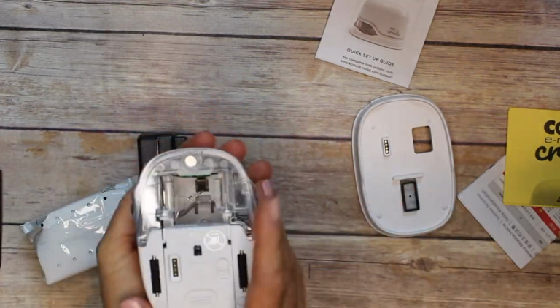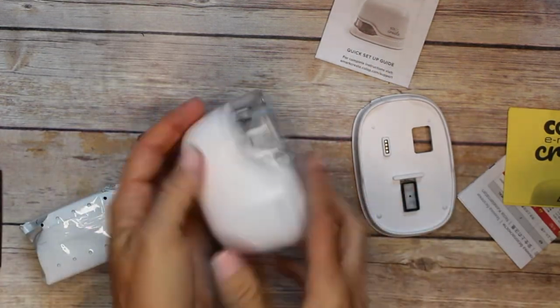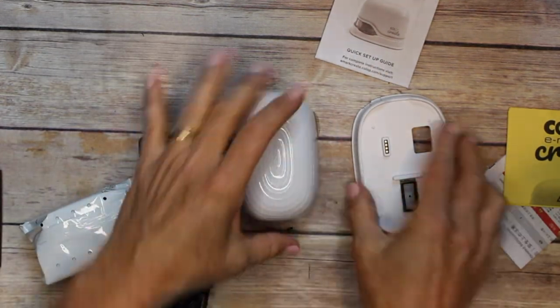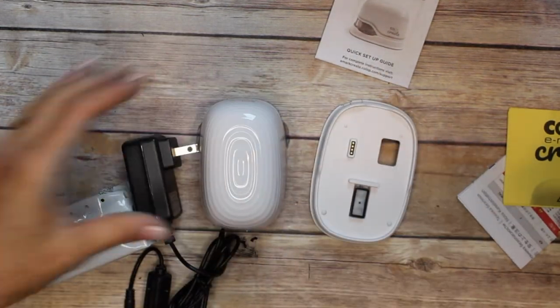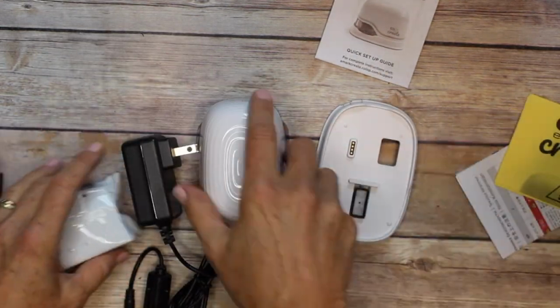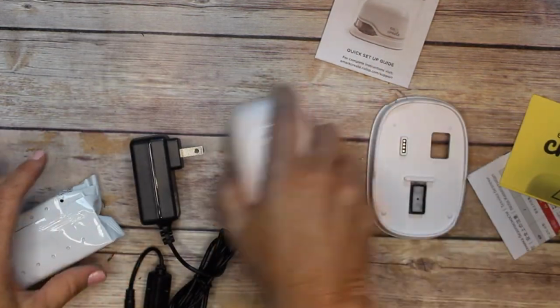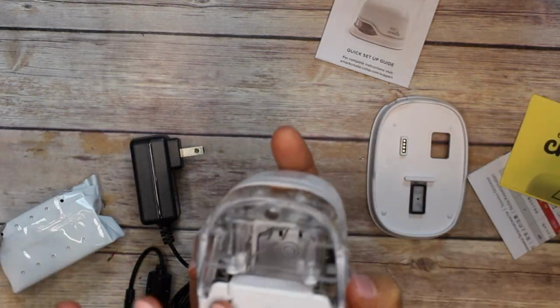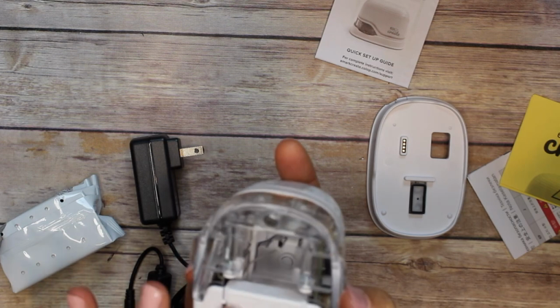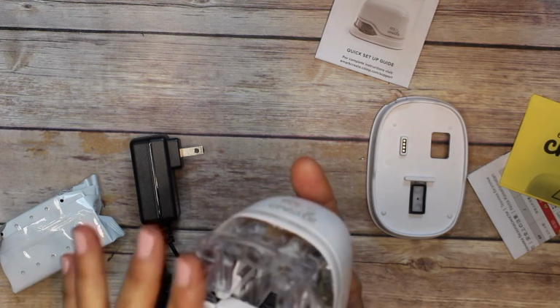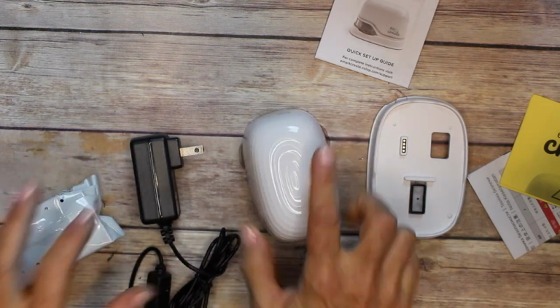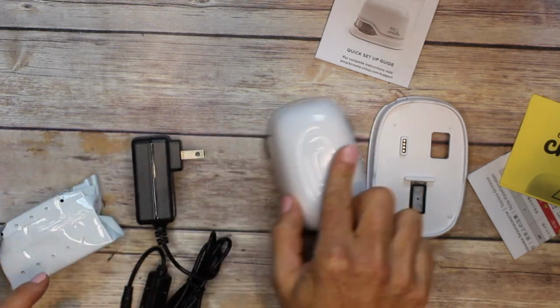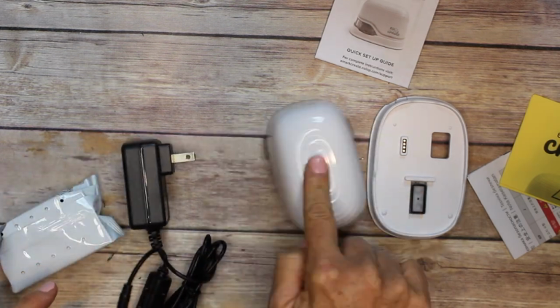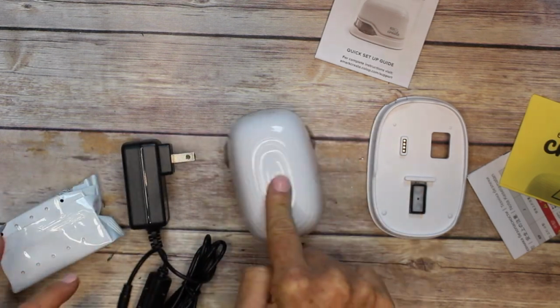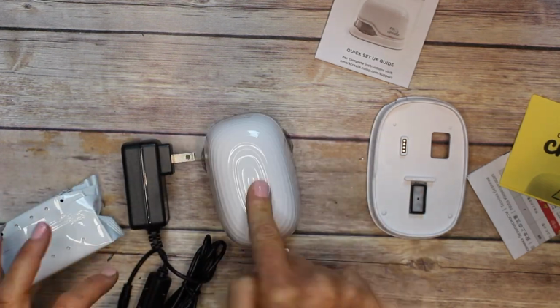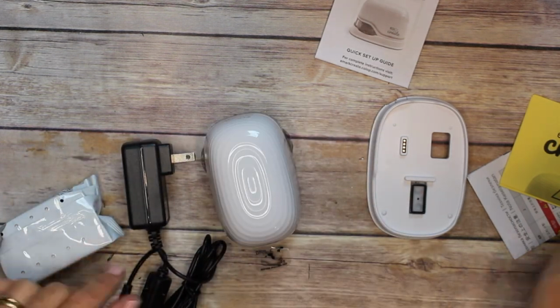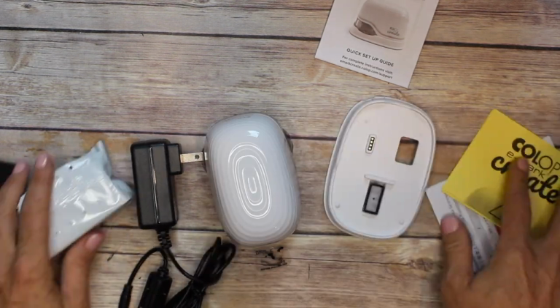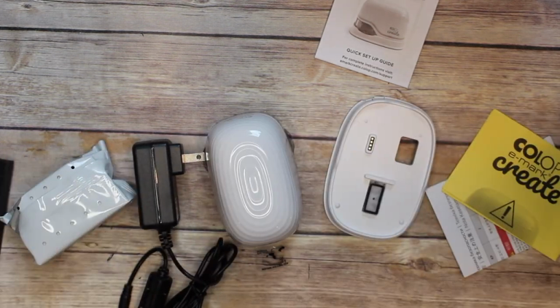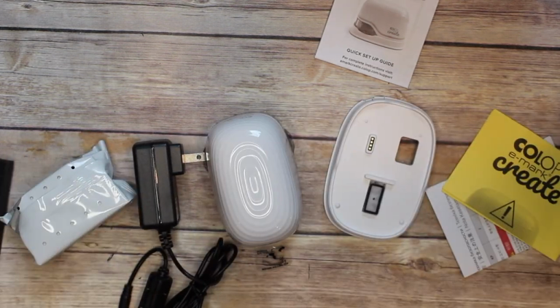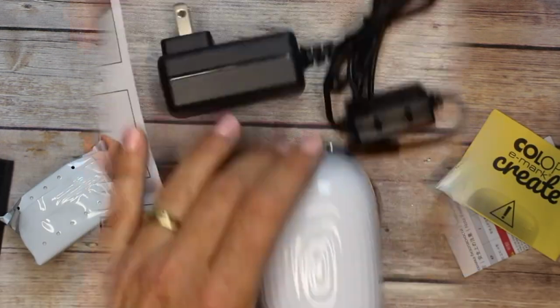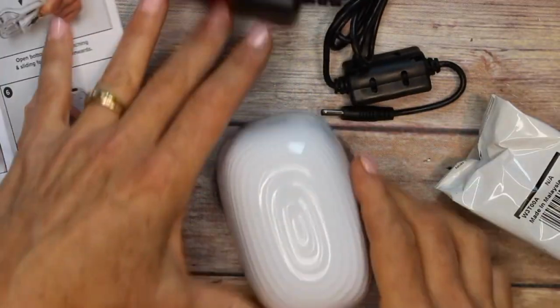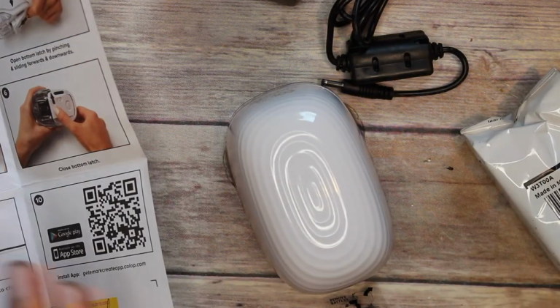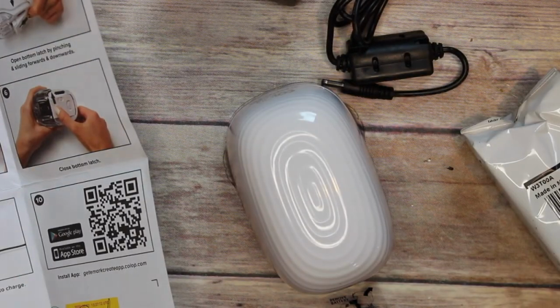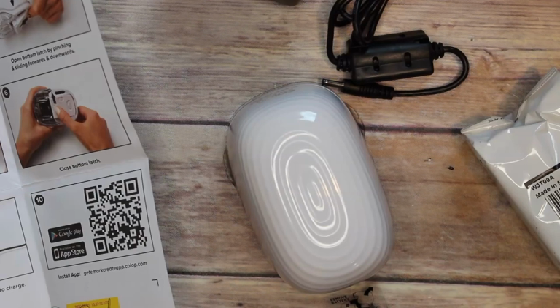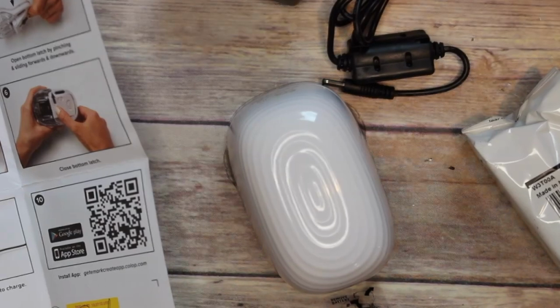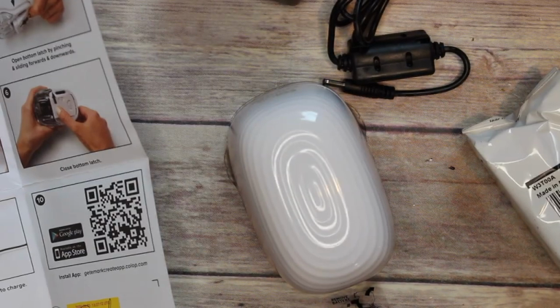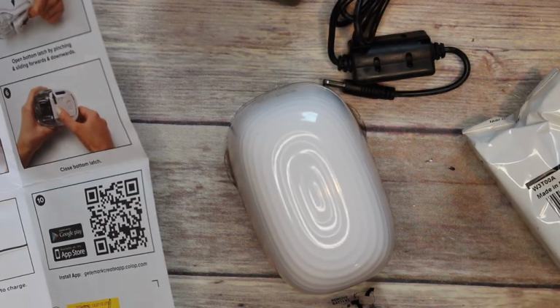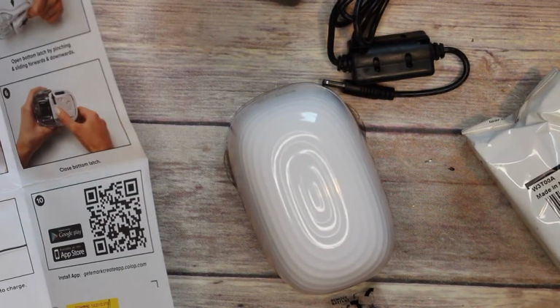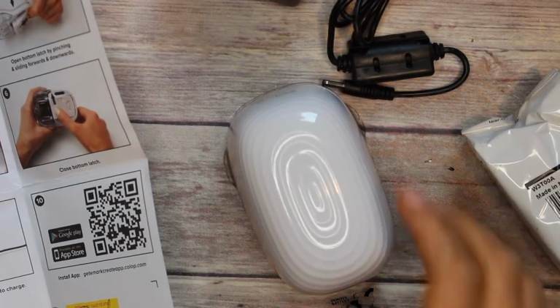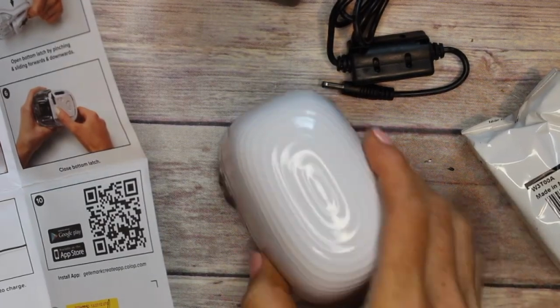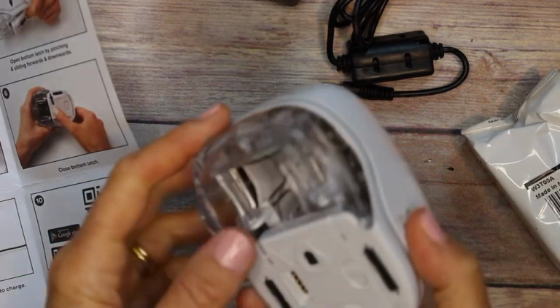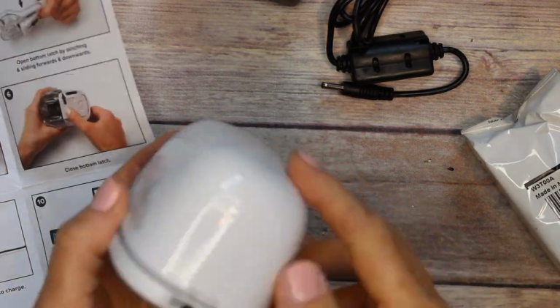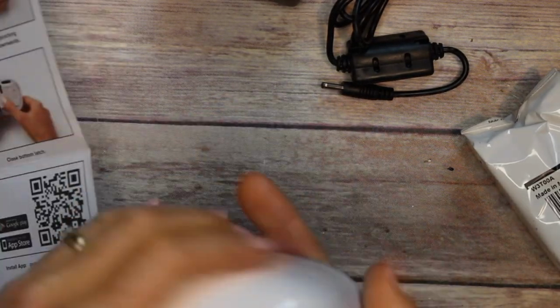You do have to put the ink in yourself and charge it up before you can use it, as well as download the app. I'm going to show you how to do that in double time.